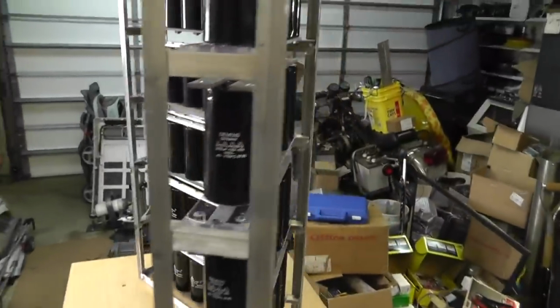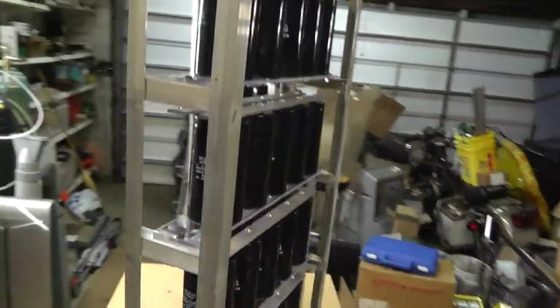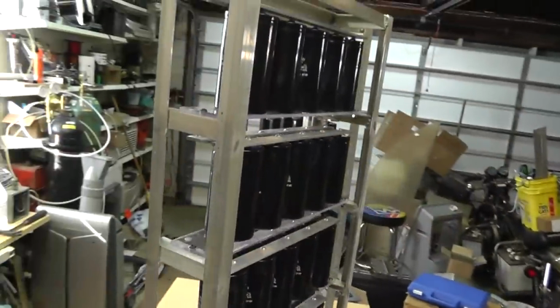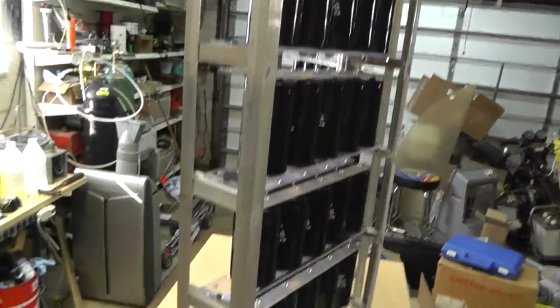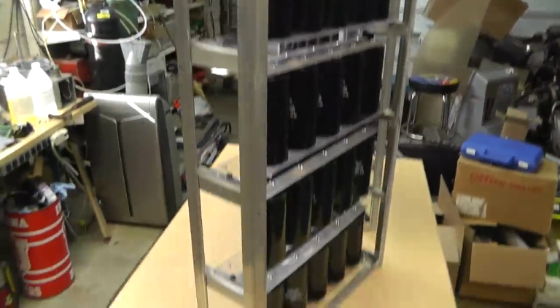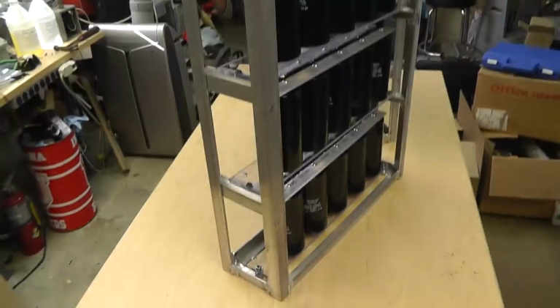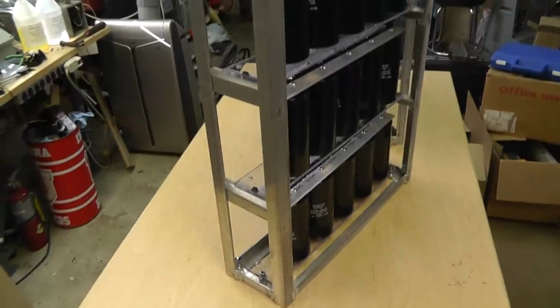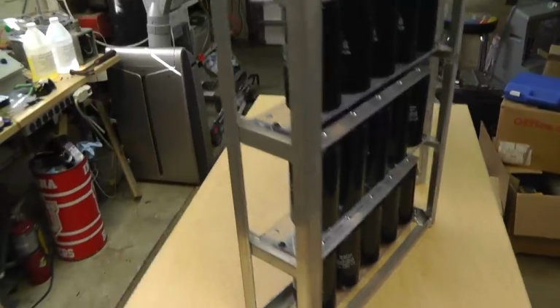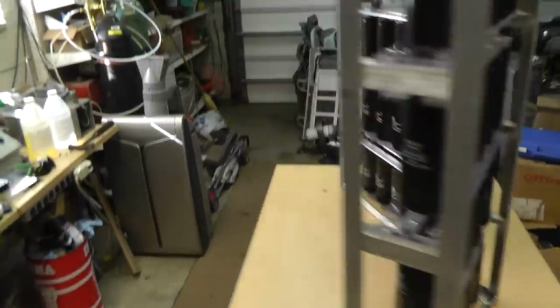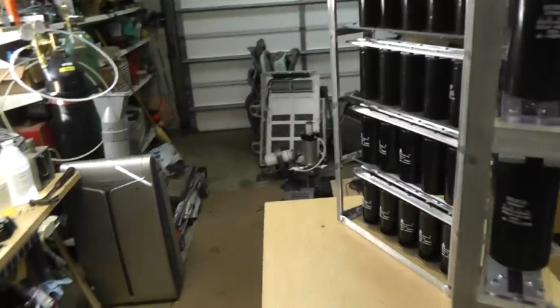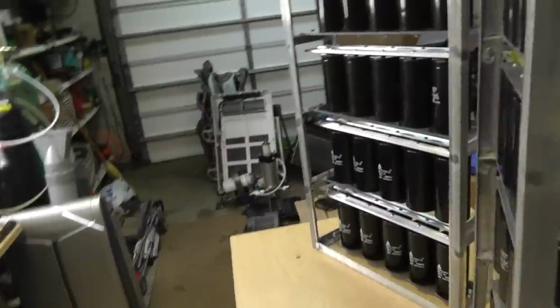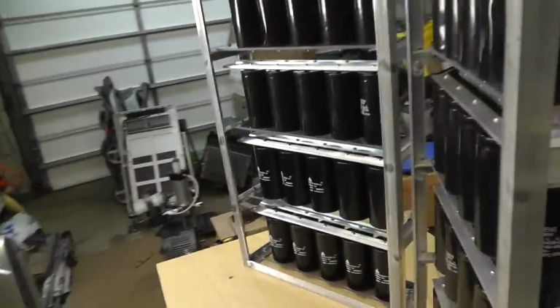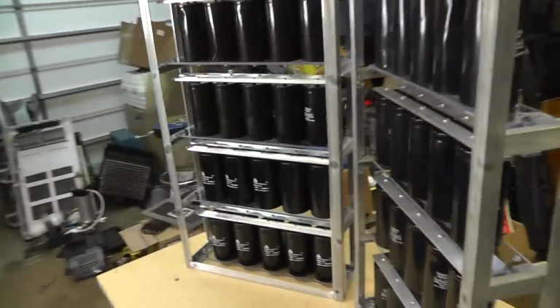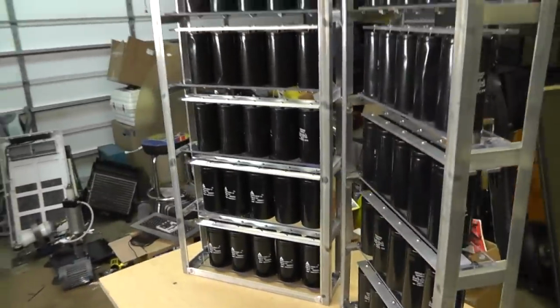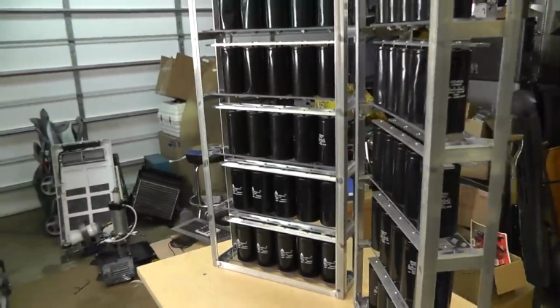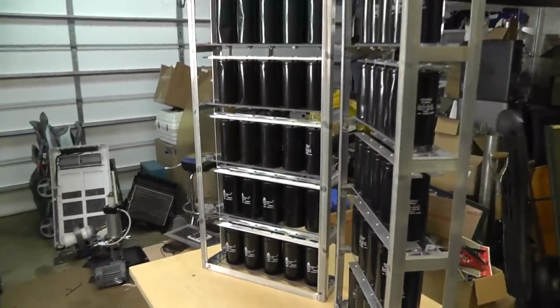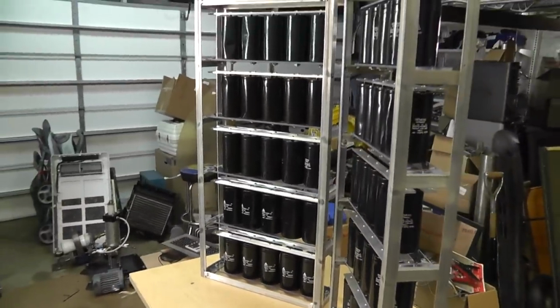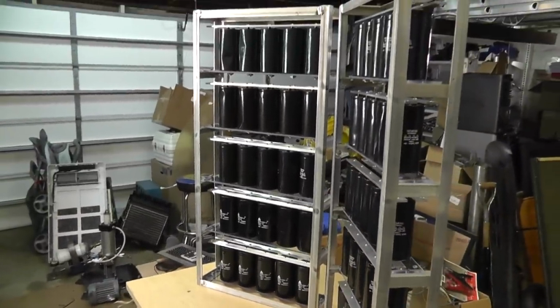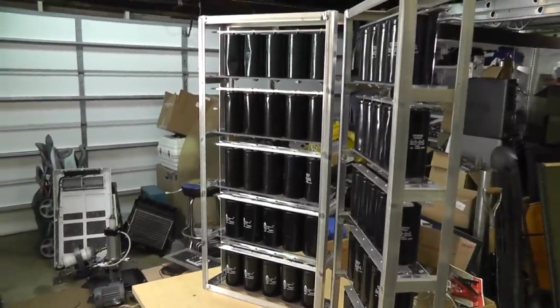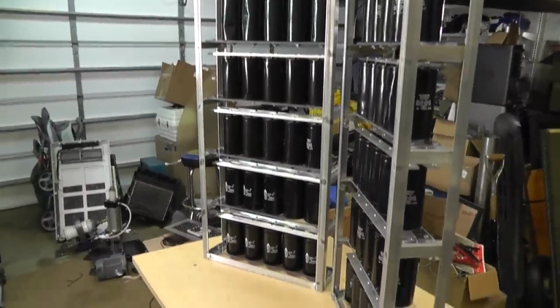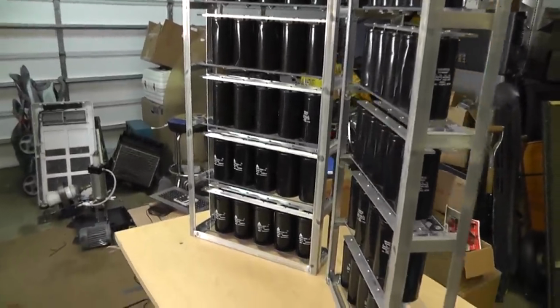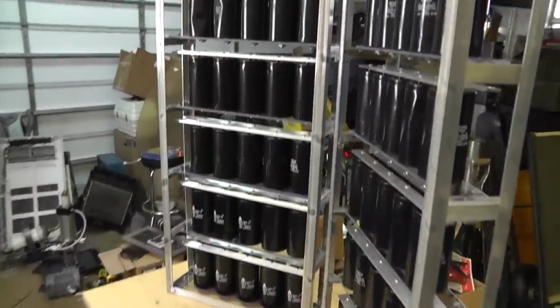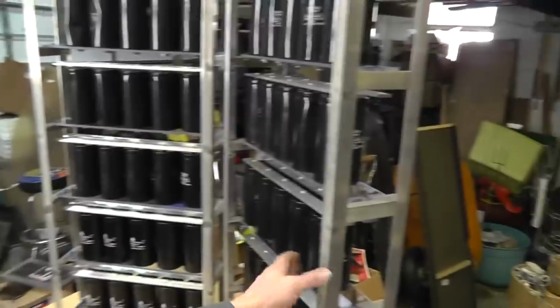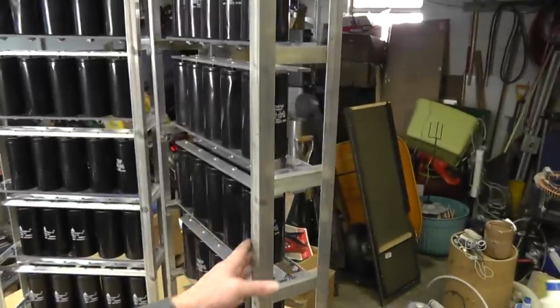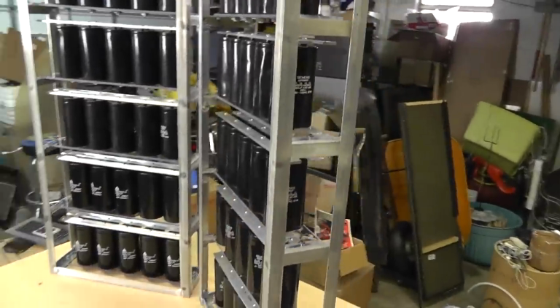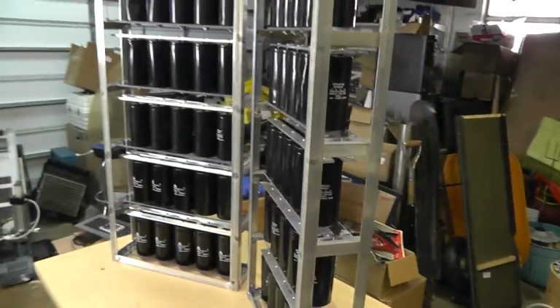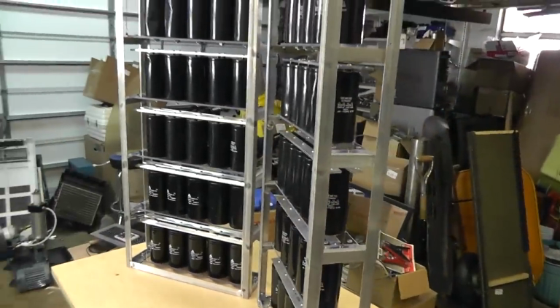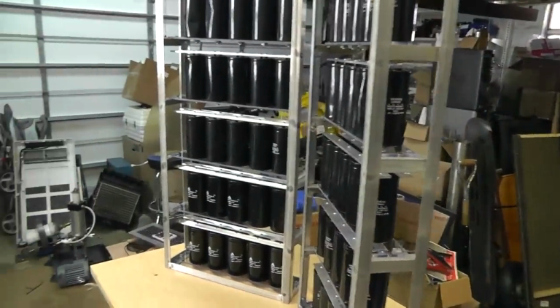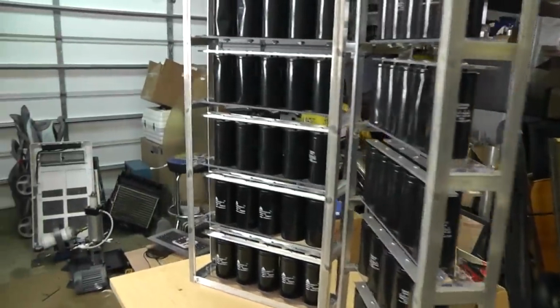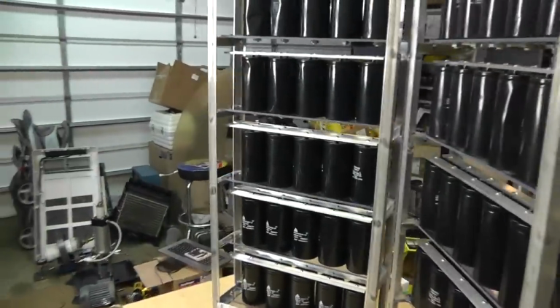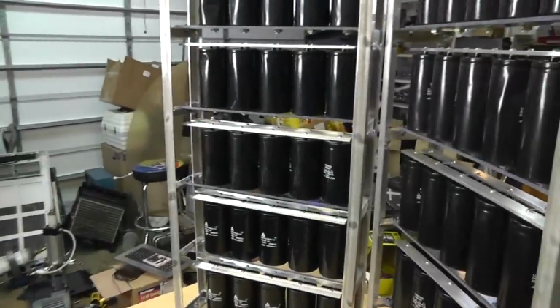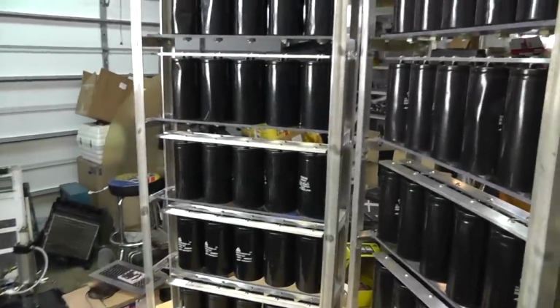This is how I cut these things. I originally was going to put these all in one big bank, but I decided if I ever wanted to move them, I'd never be able to. I can hardly get one of these moved around — they are extremely heavy.